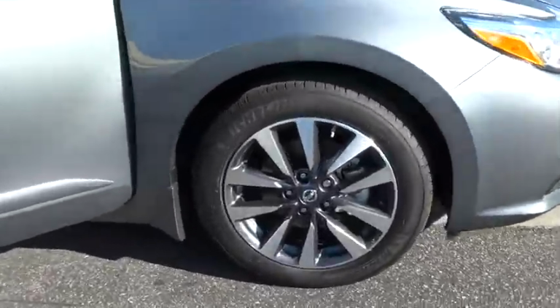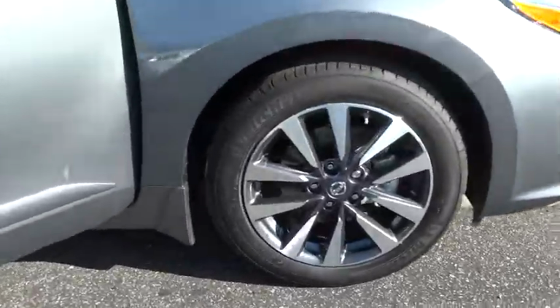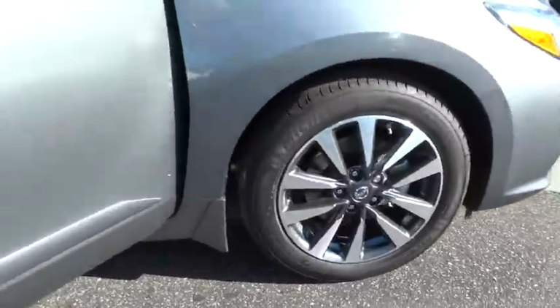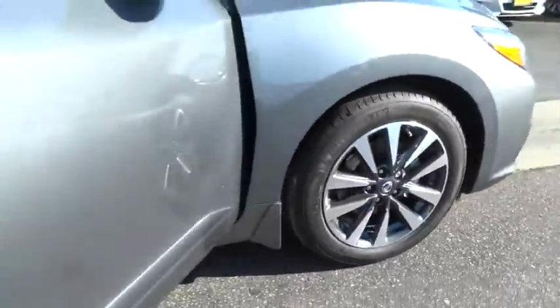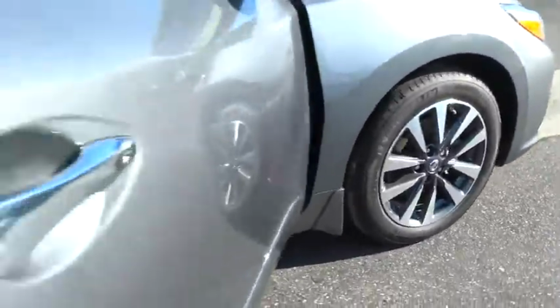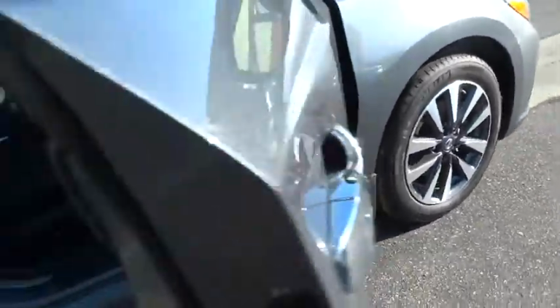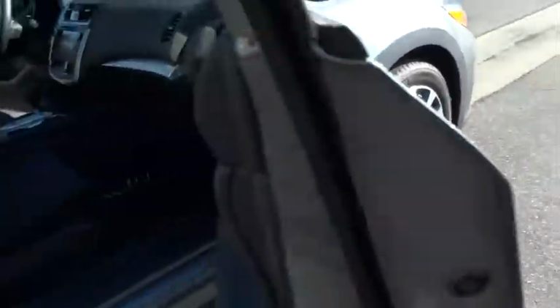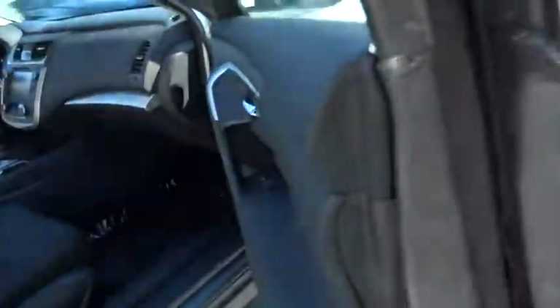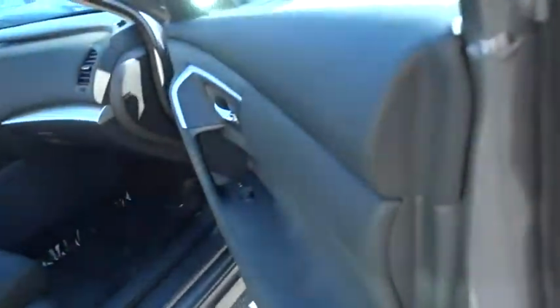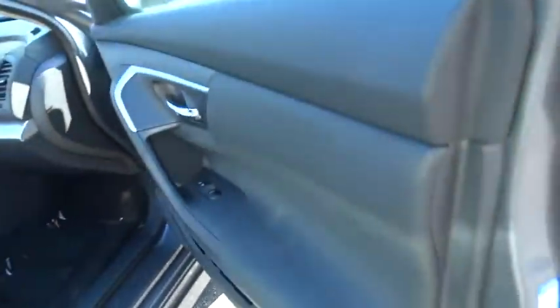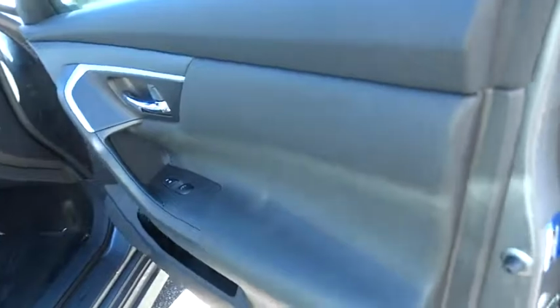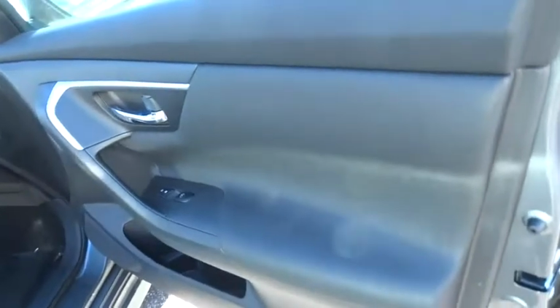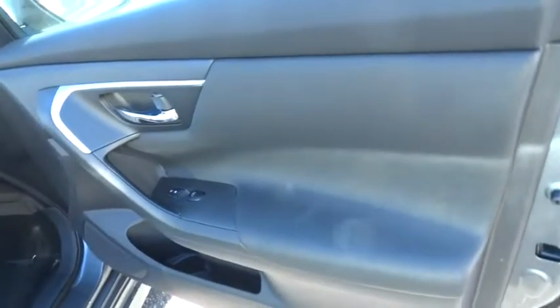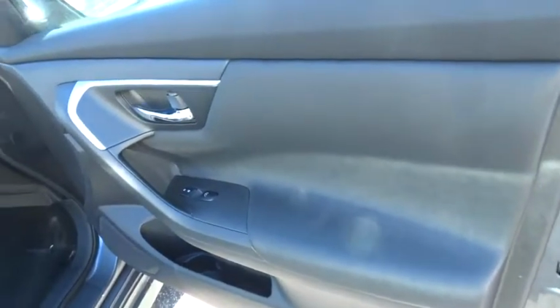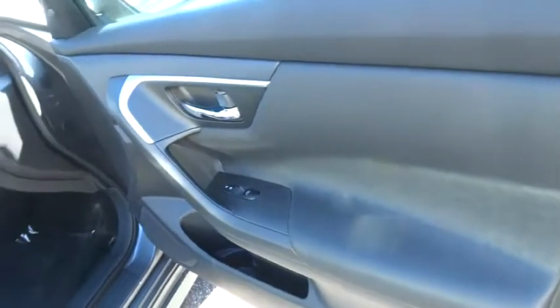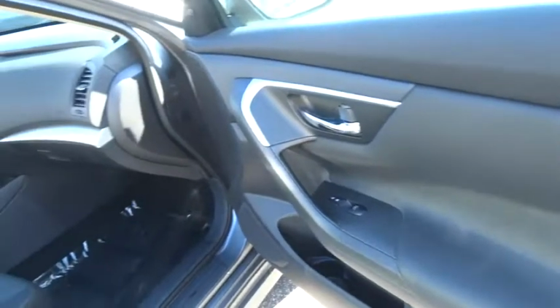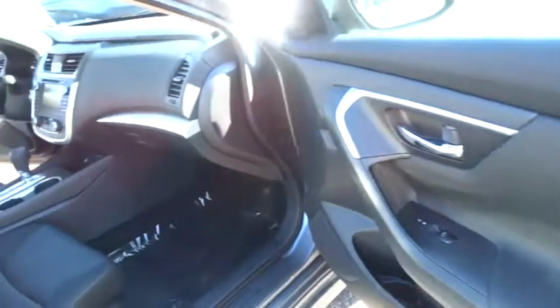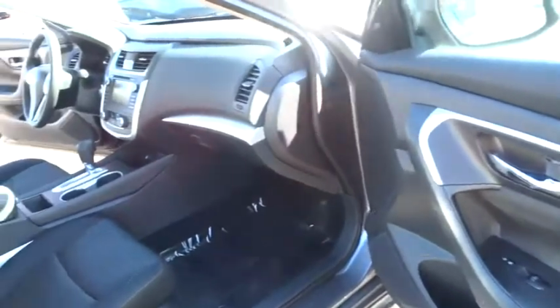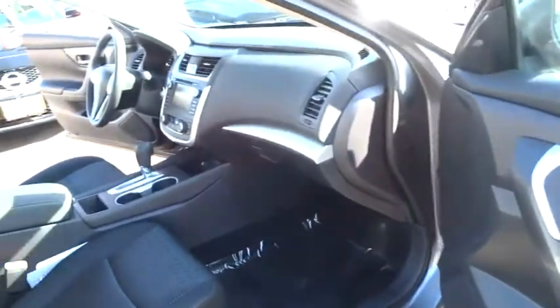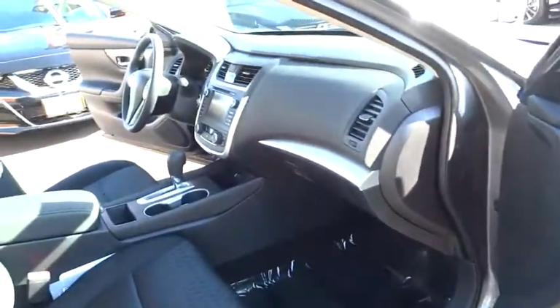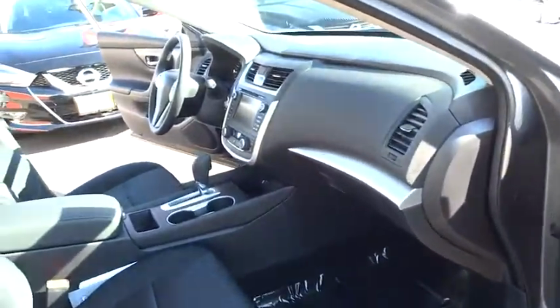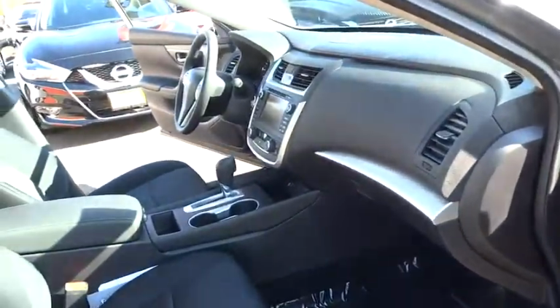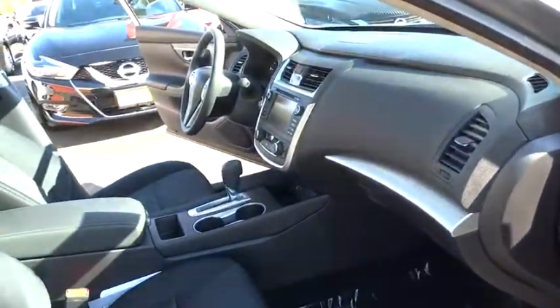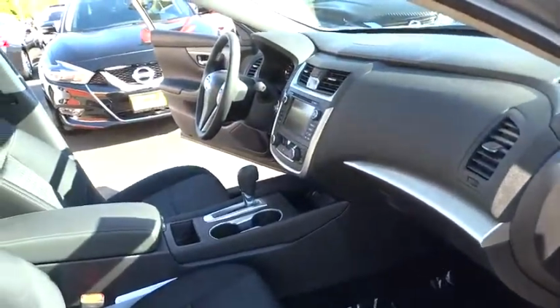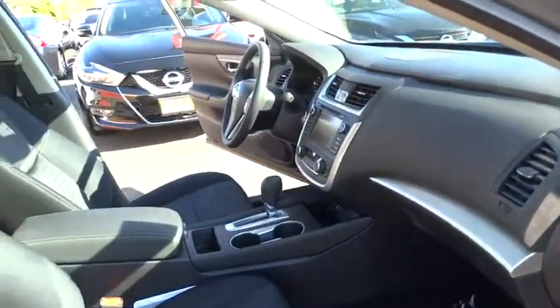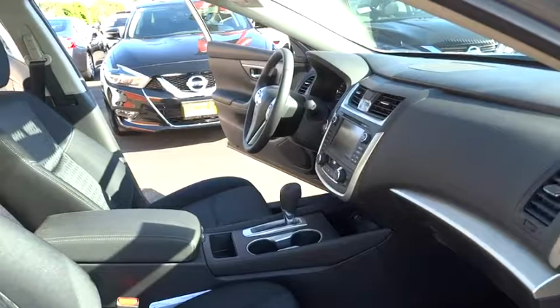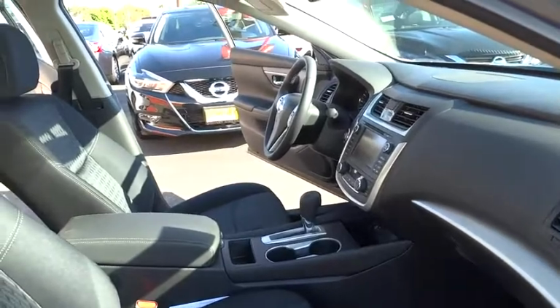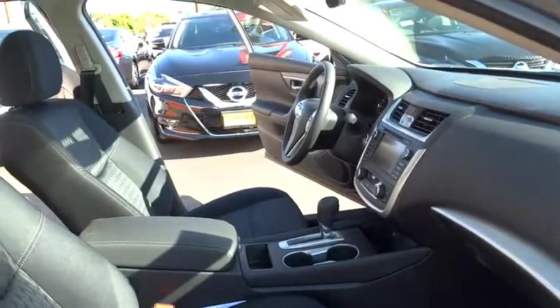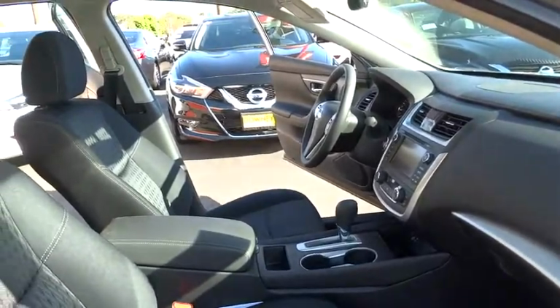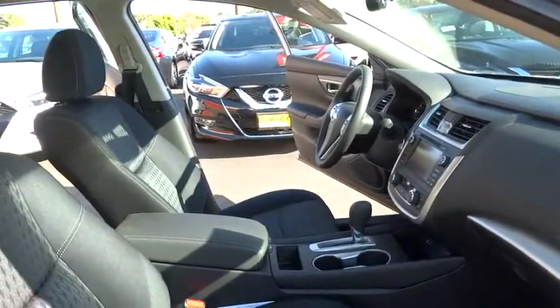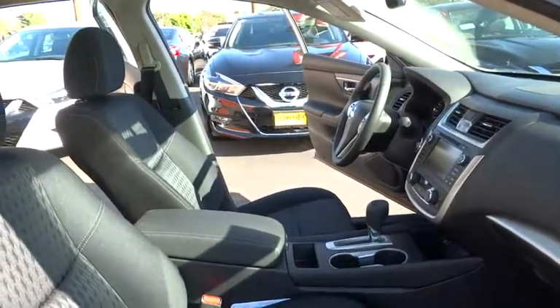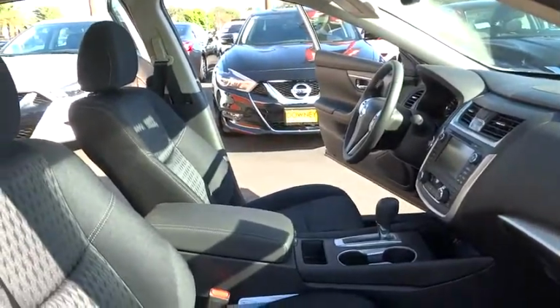Keyless entry, steering wheel audio controls, remote engine start, stability control, anti-lock braking system, traction control, backup camera, leather wrapped steering wheel, Bluetooth.